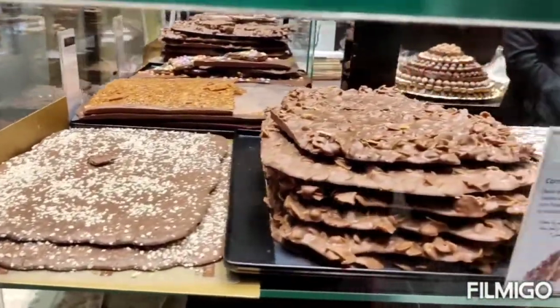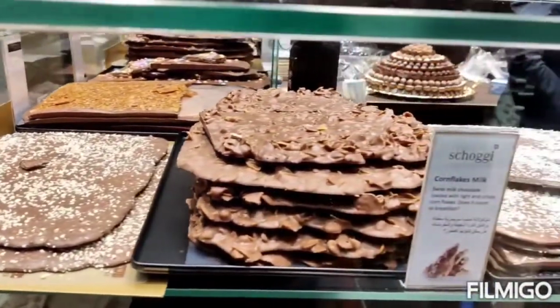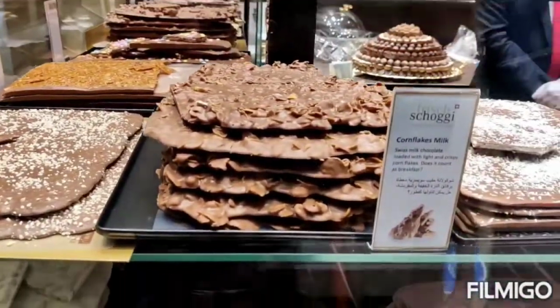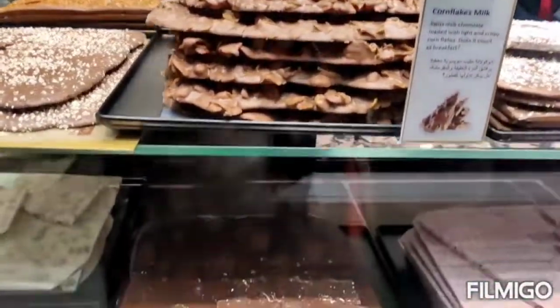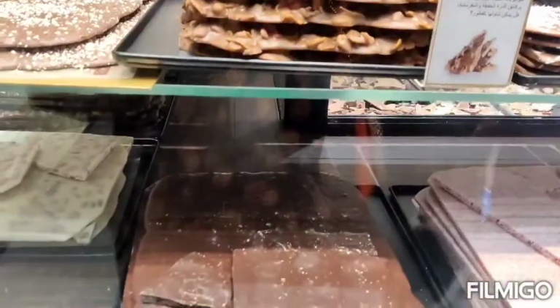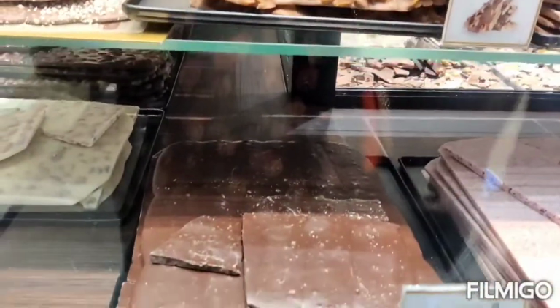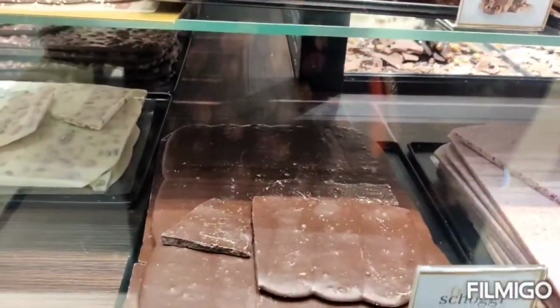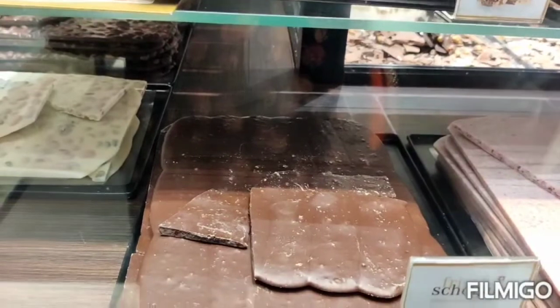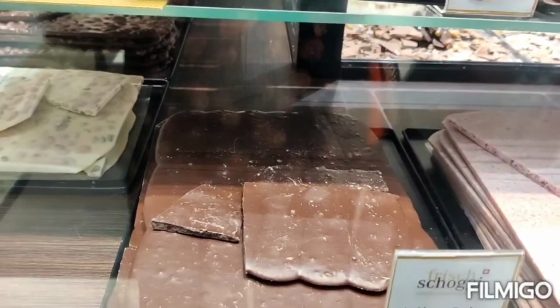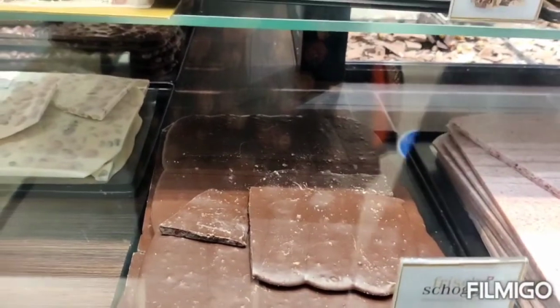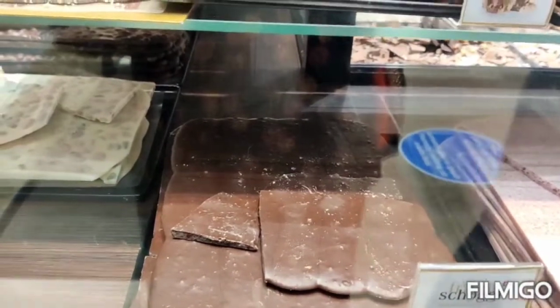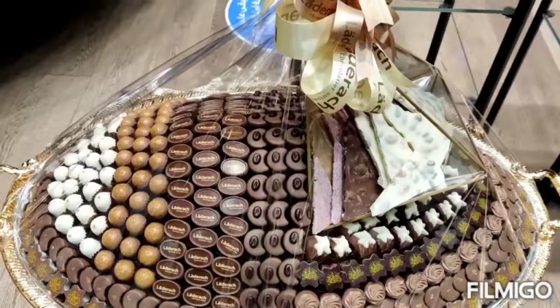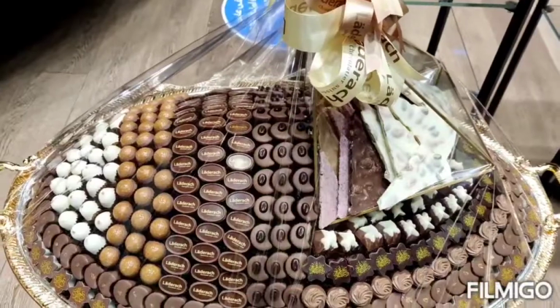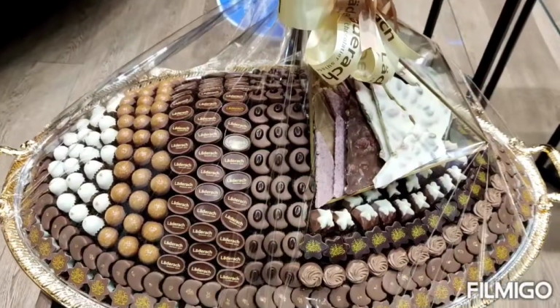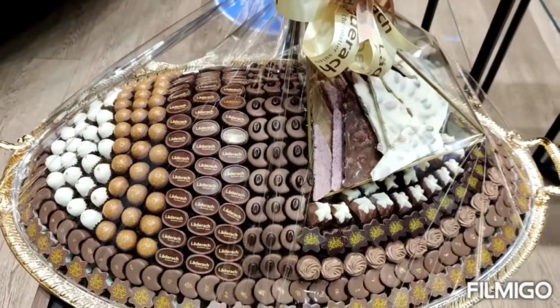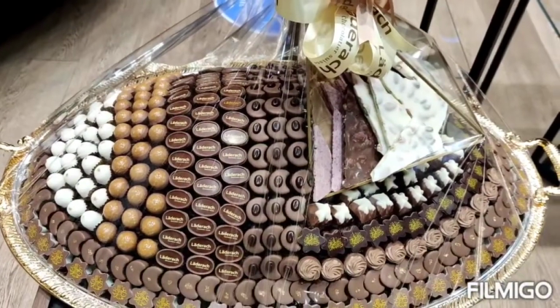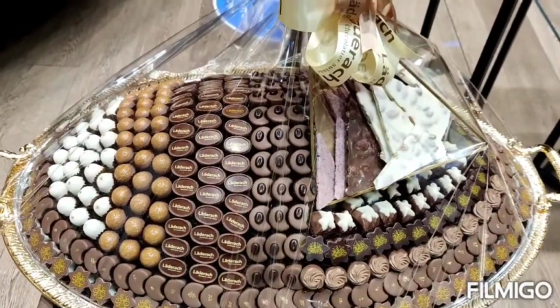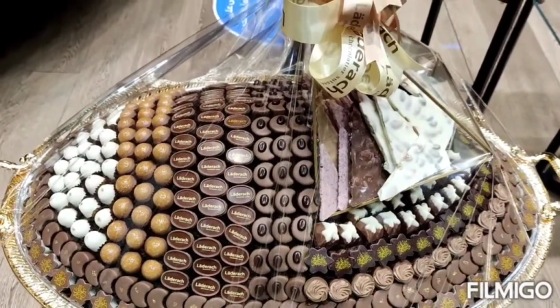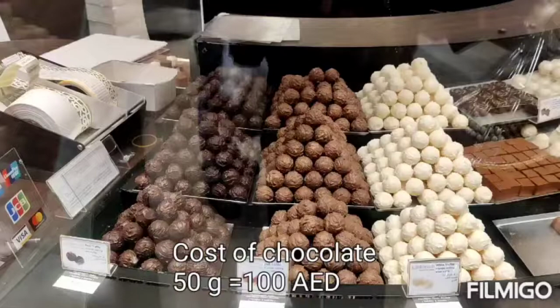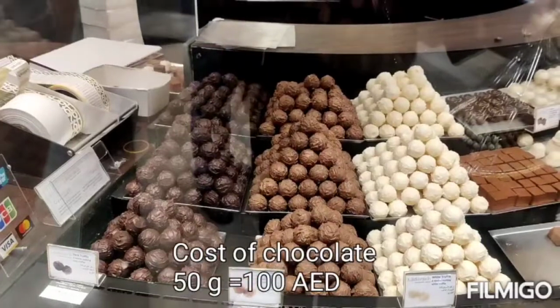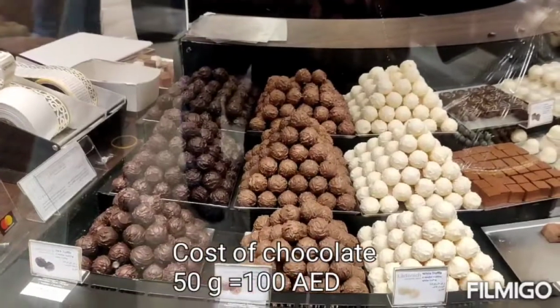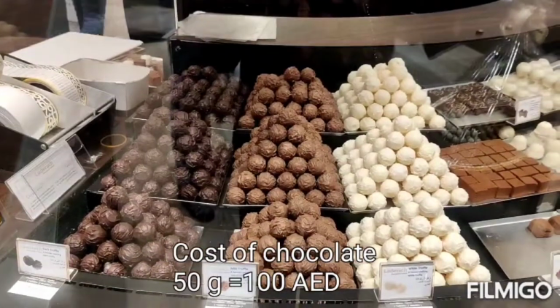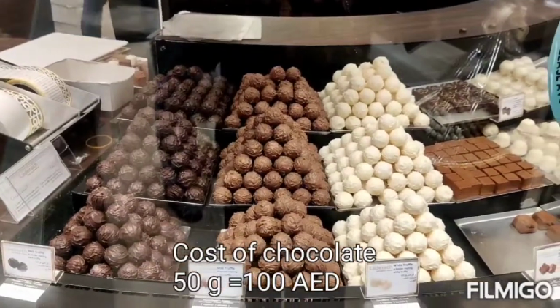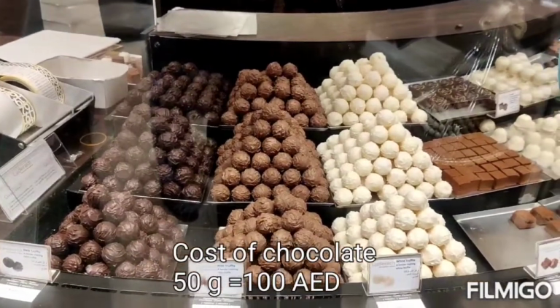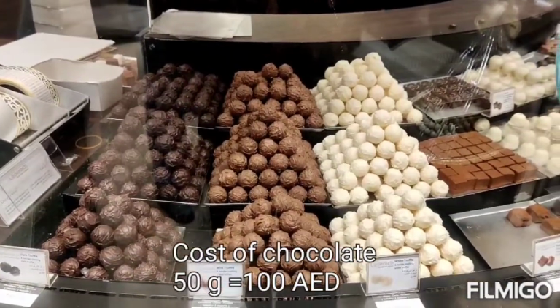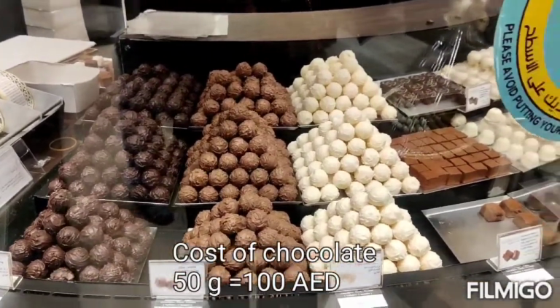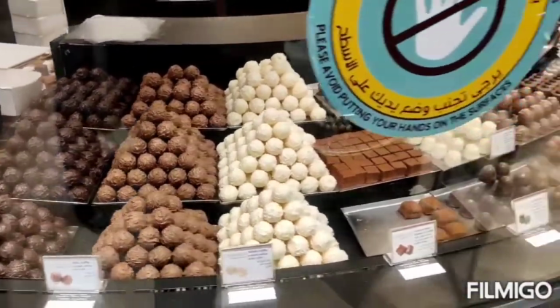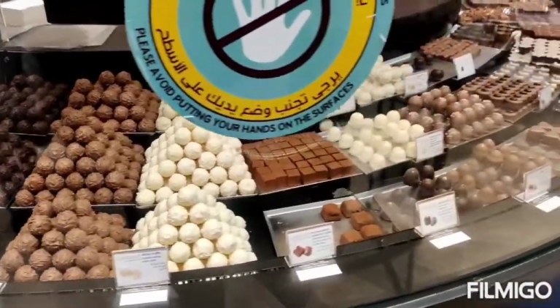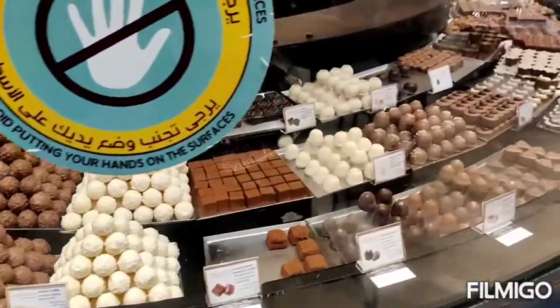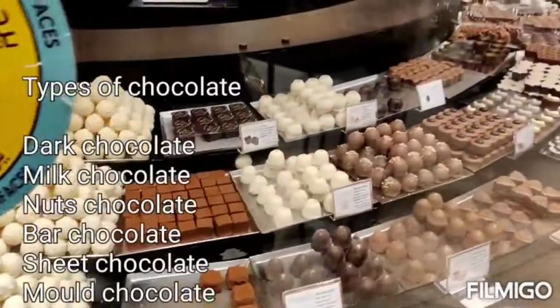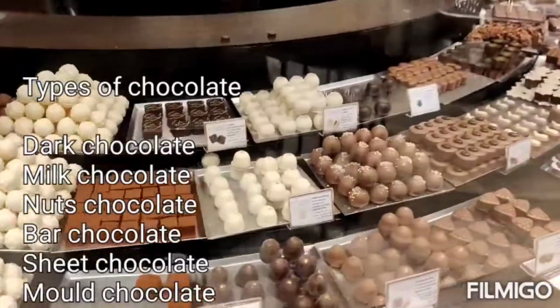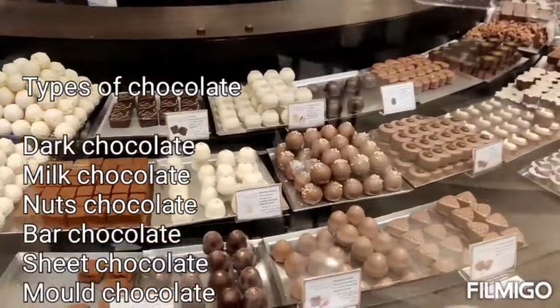Now you can see here. There is sheet chocolate — a thin layer. If you look at this chocolate, there are nuts. This is 50 grams of chocolate for 100 AED.